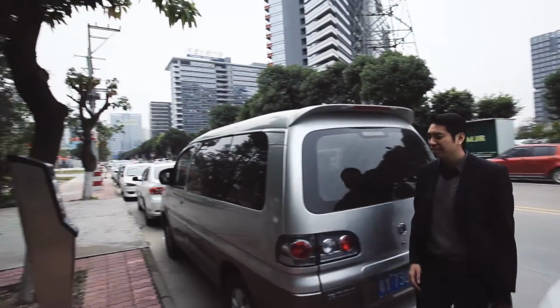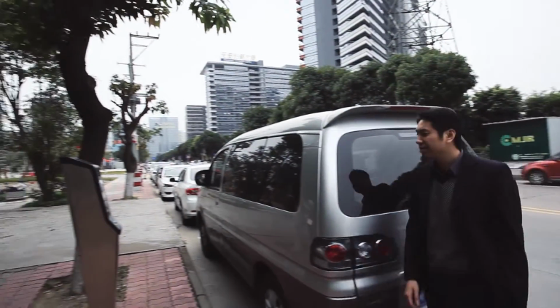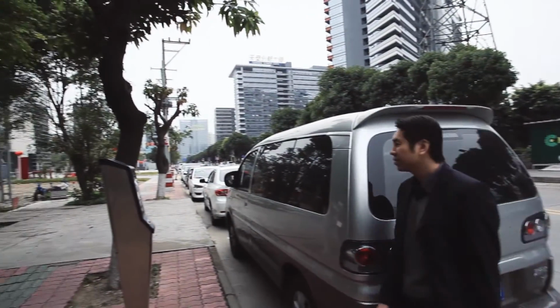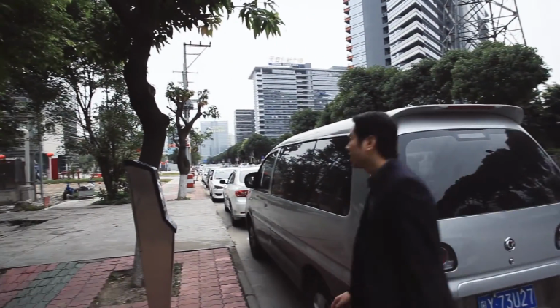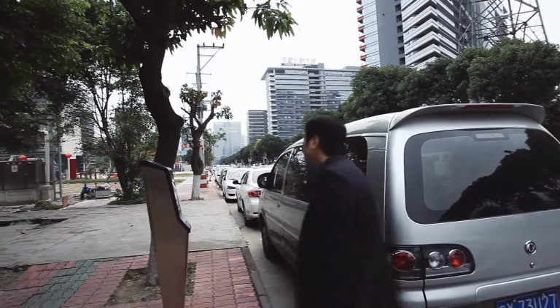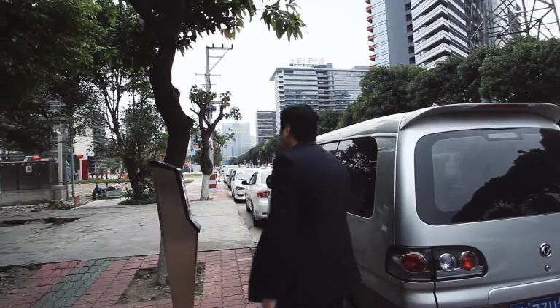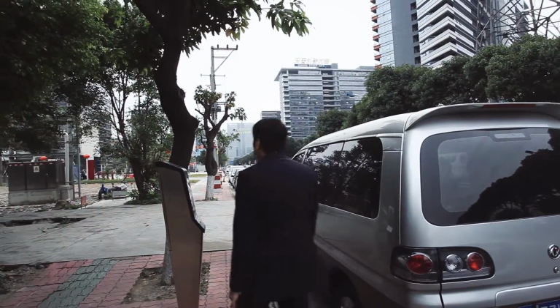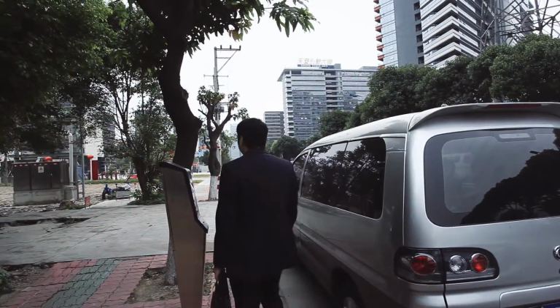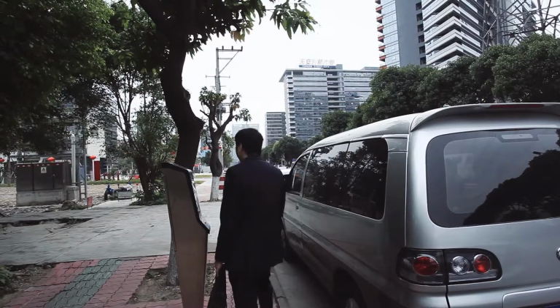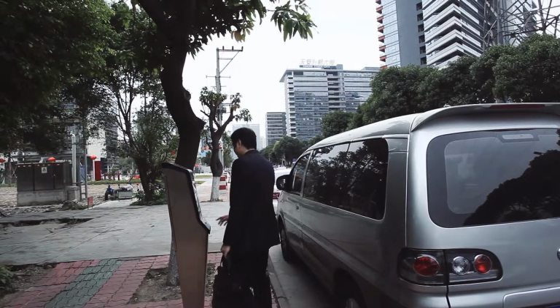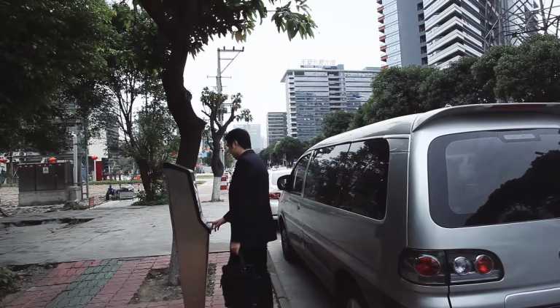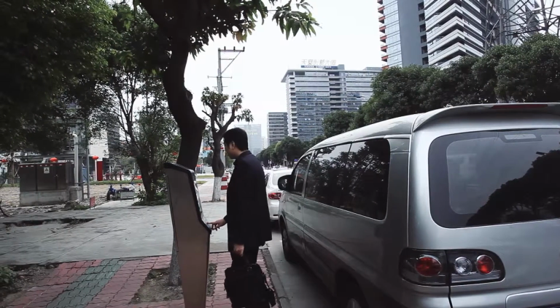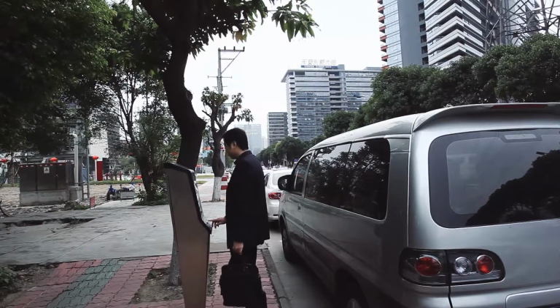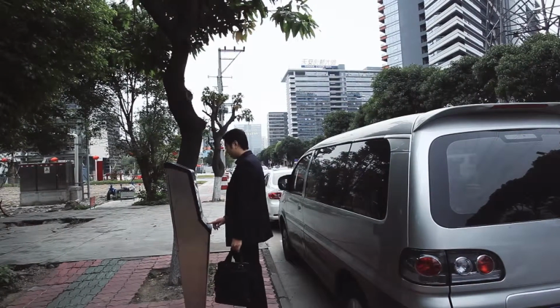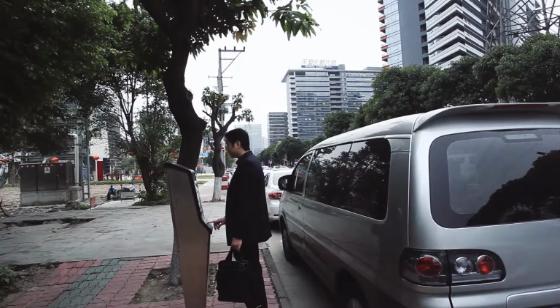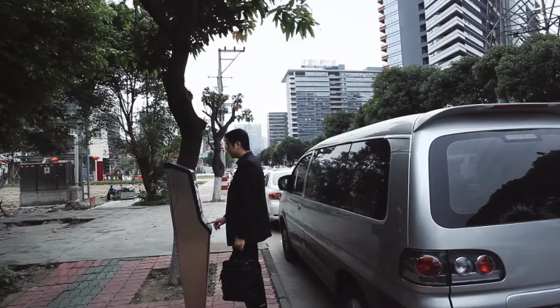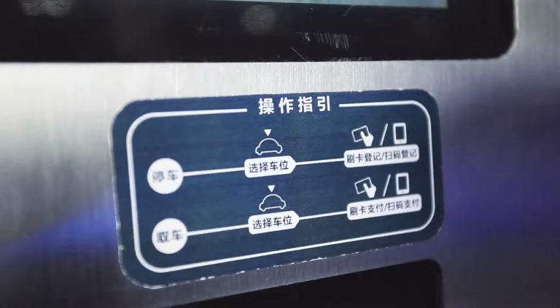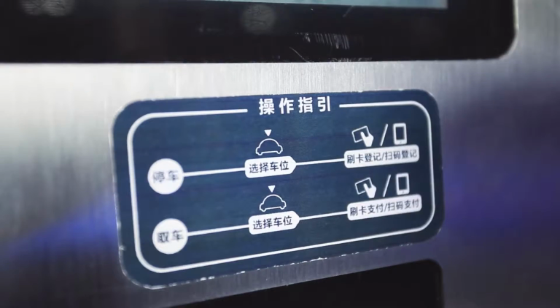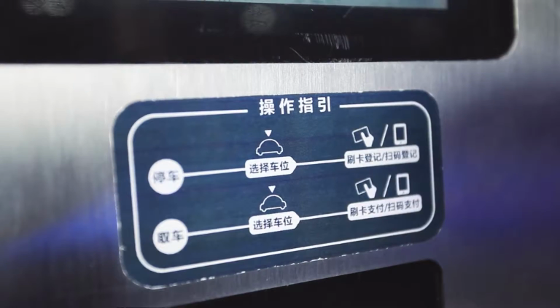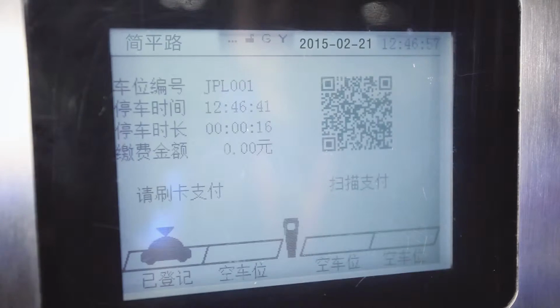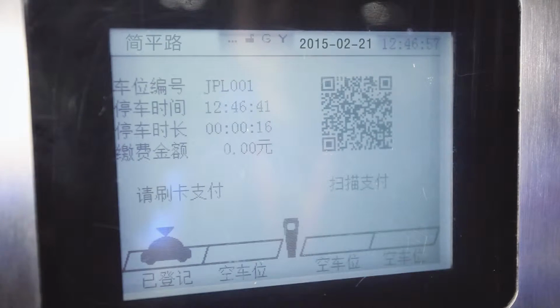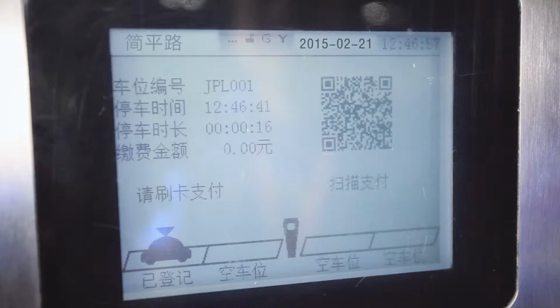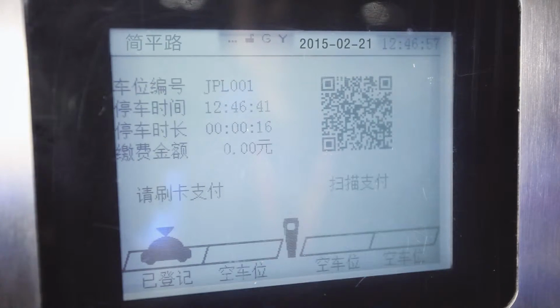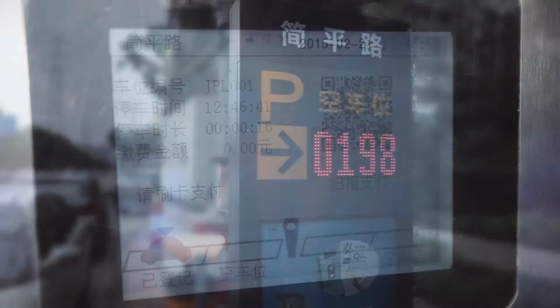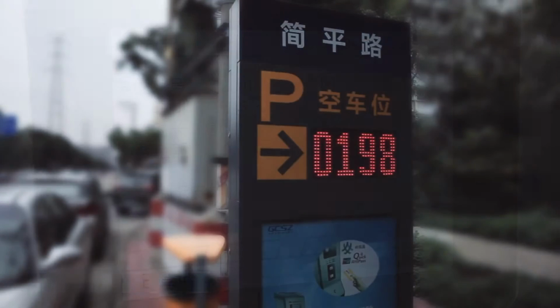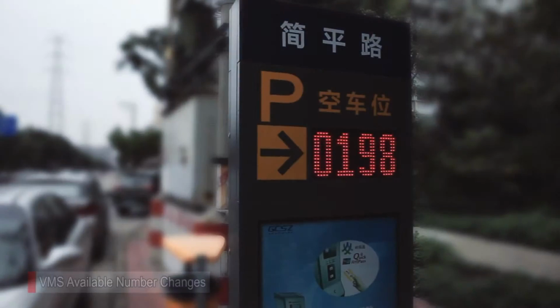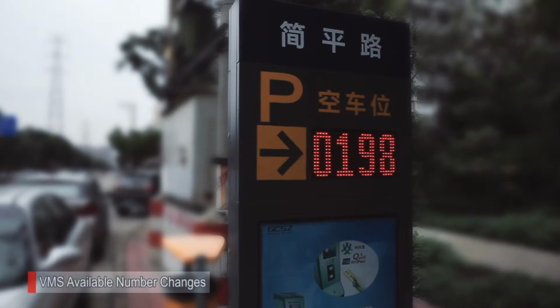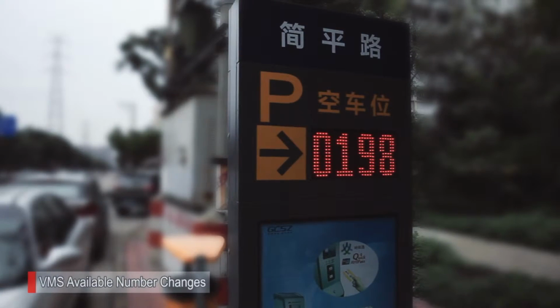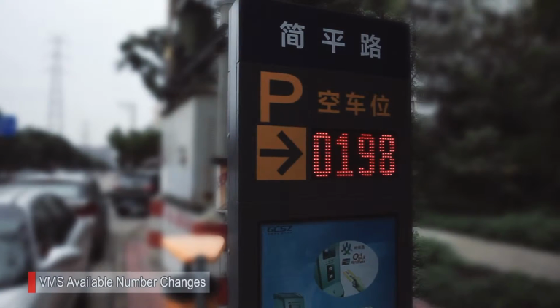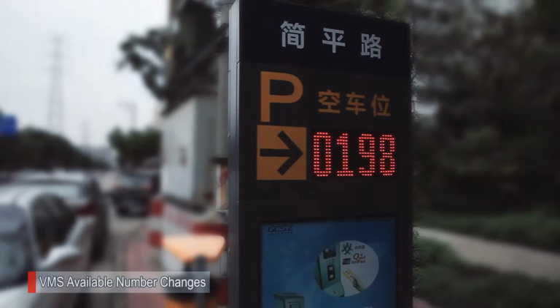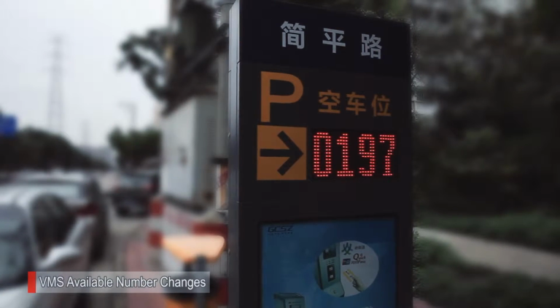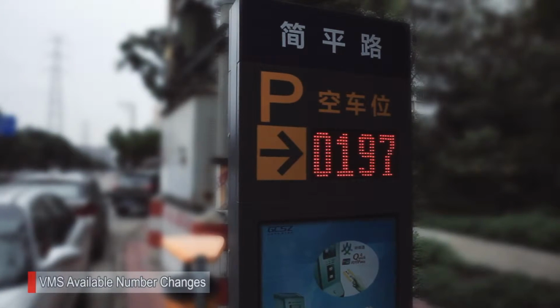Then the driver registers at the meter. The meter starts the time counting. The VMS at the road crossing will change the available spaces numbers.